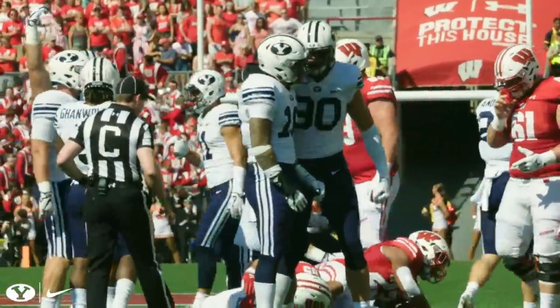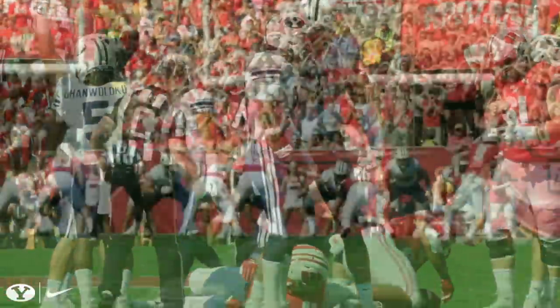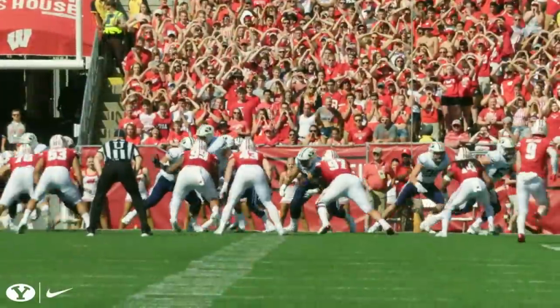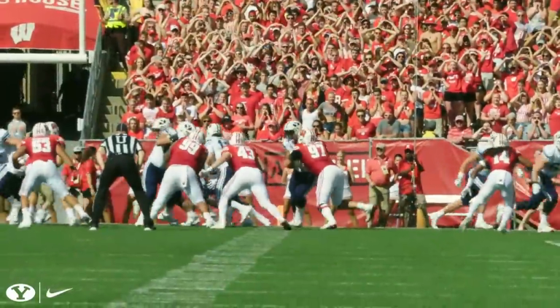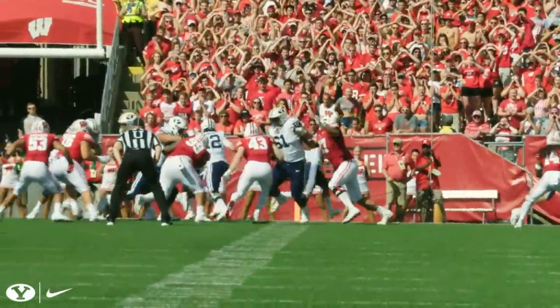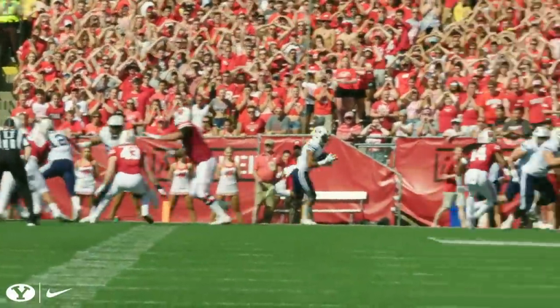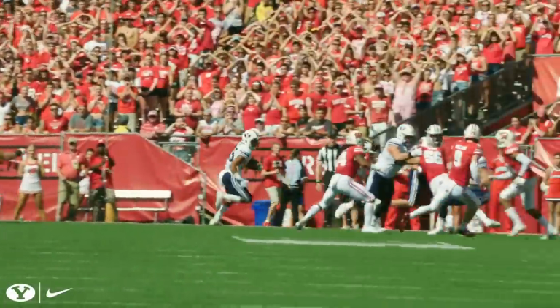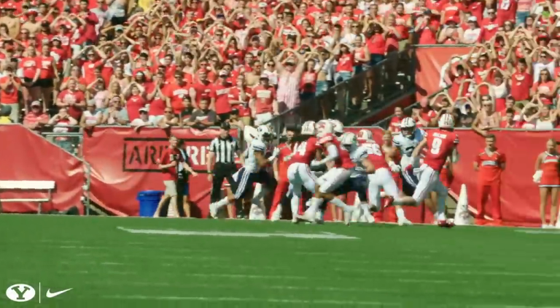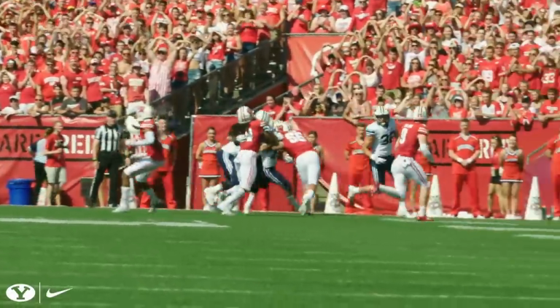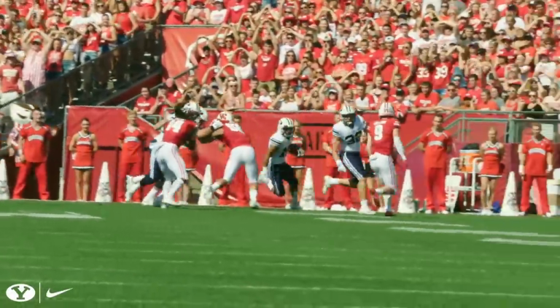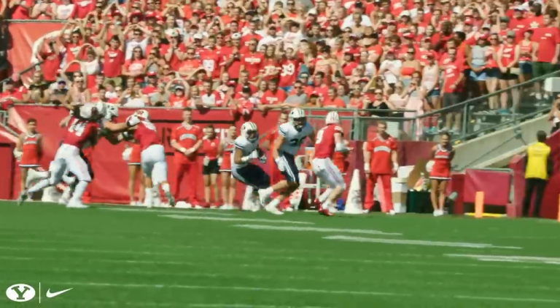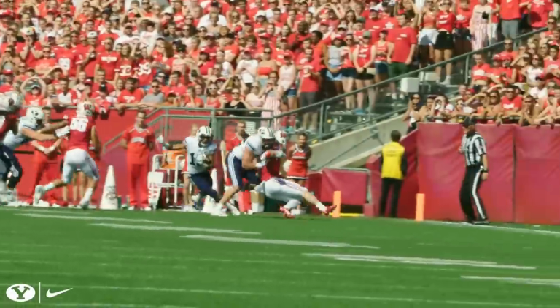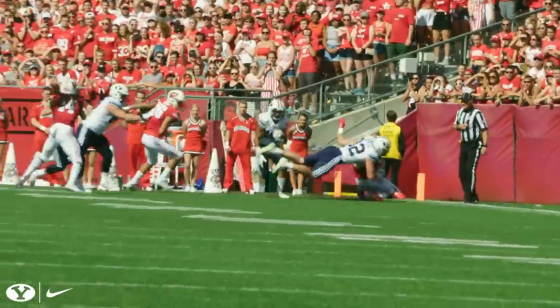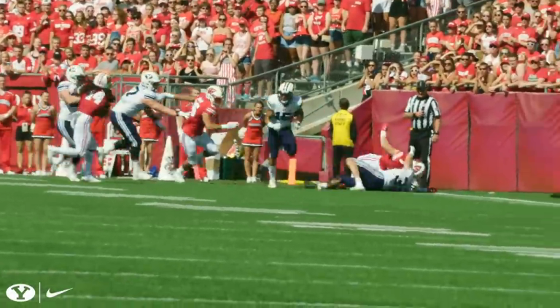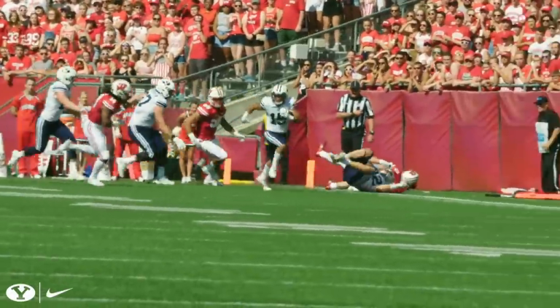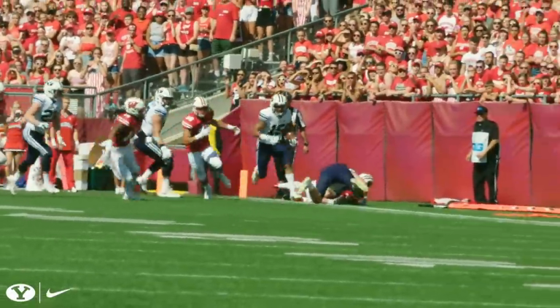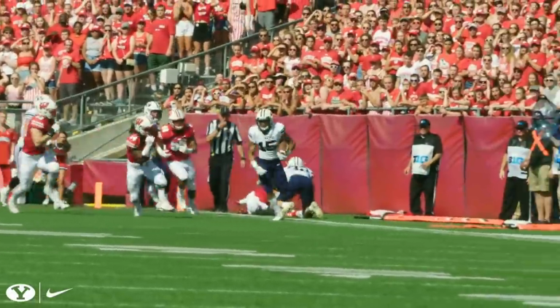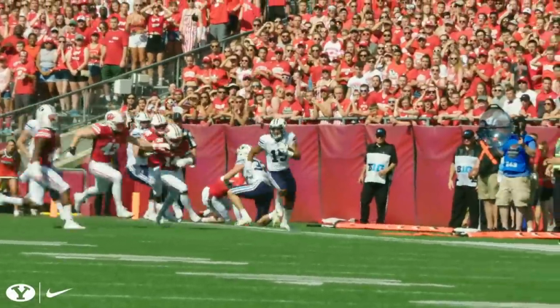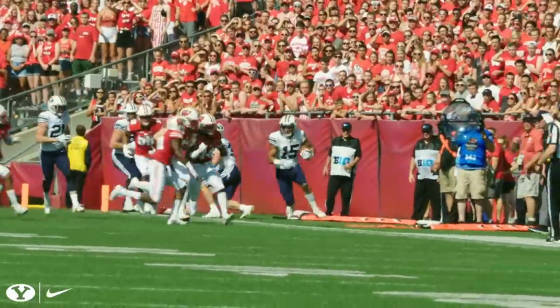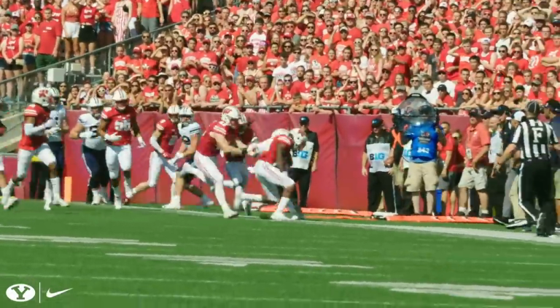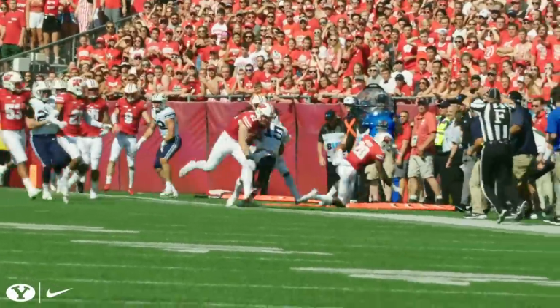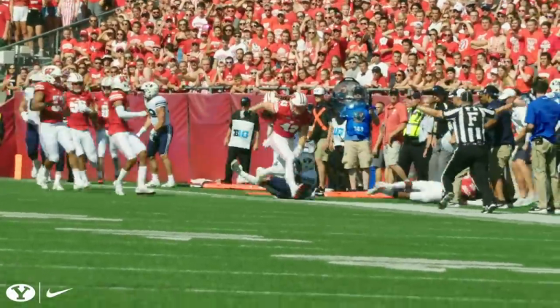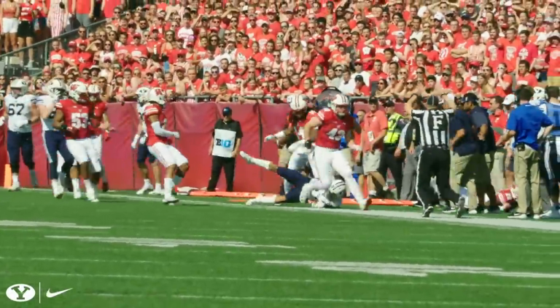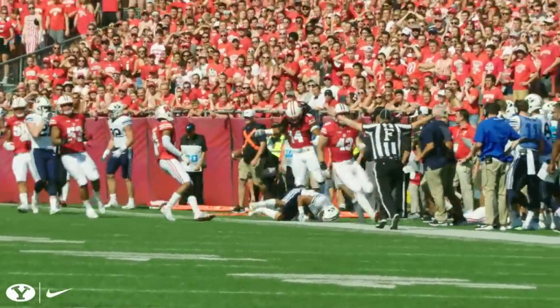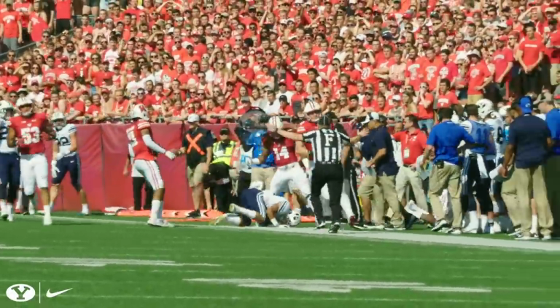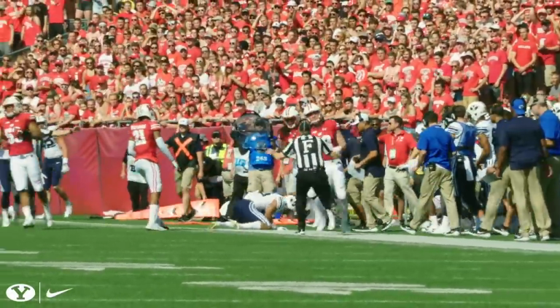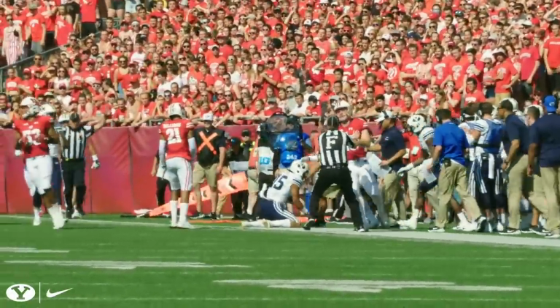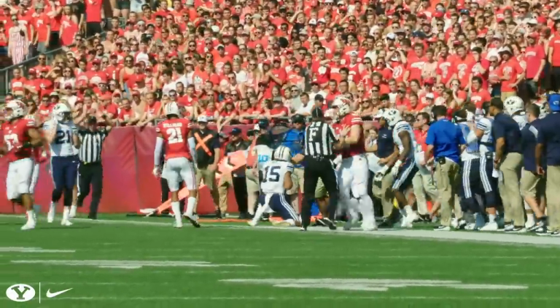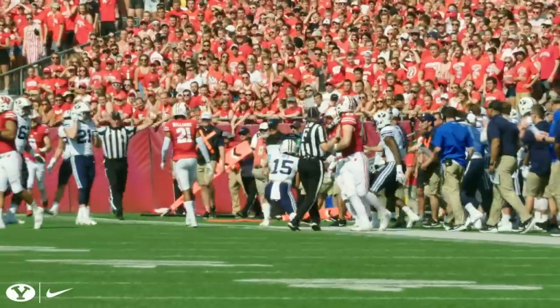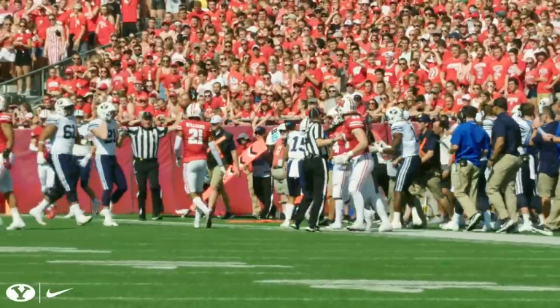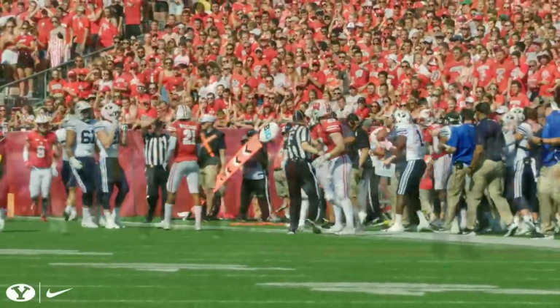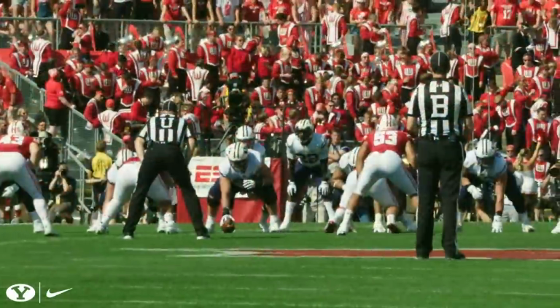So there's a fullback. Fly sweep to Hefo. Hefo takes it to the far side and turns the corner for a first down and more. A 15-yard gain and then some.